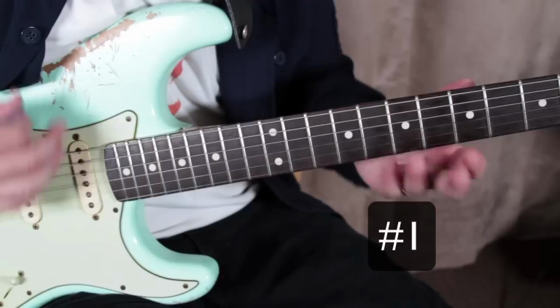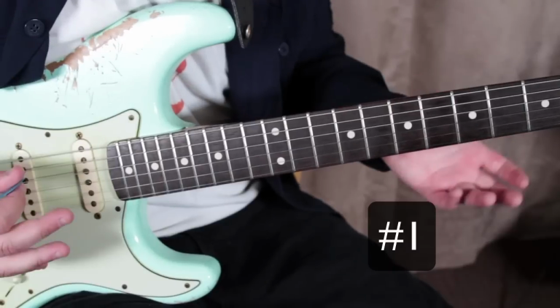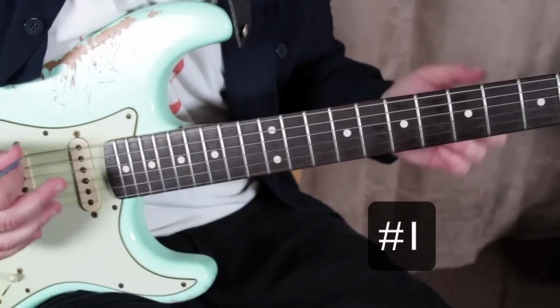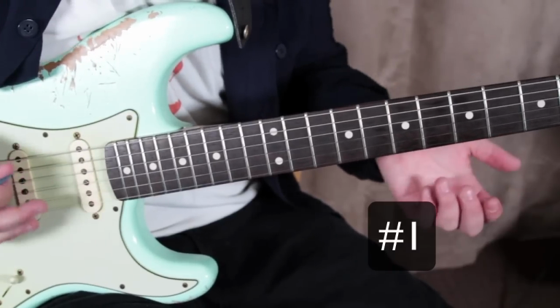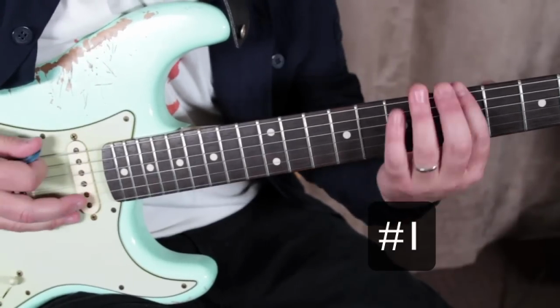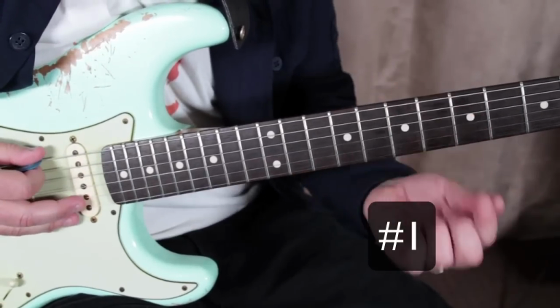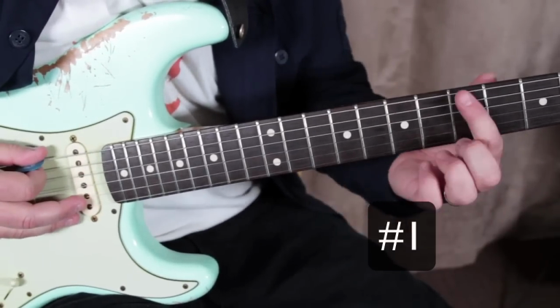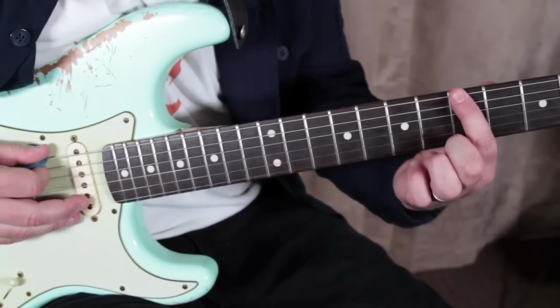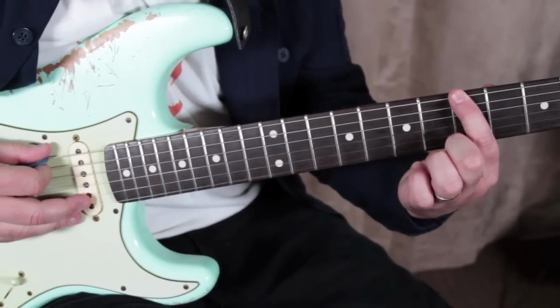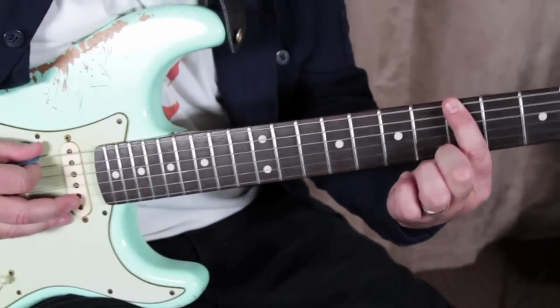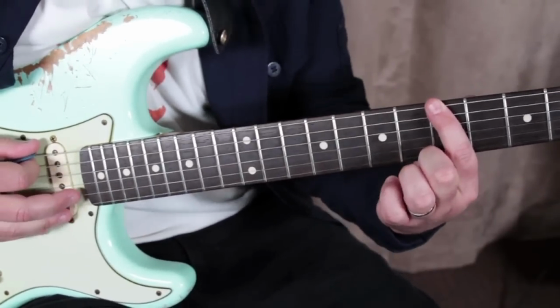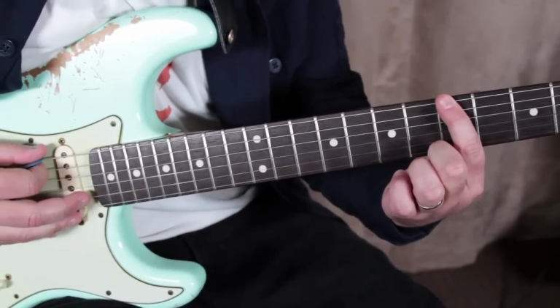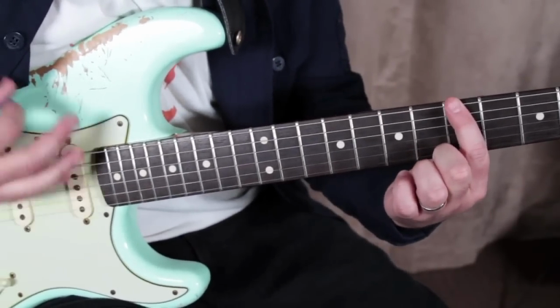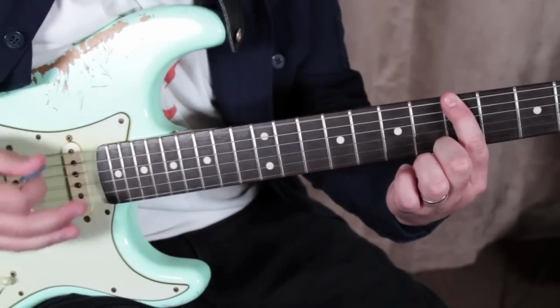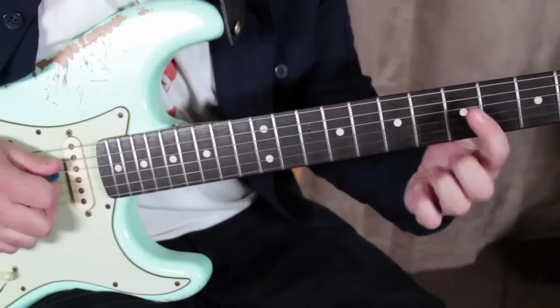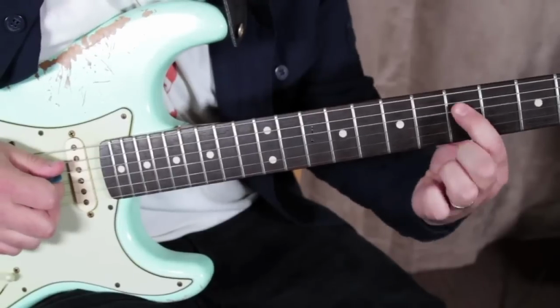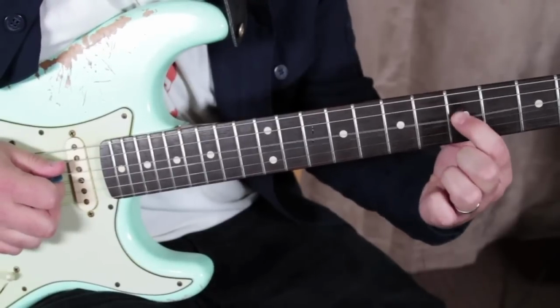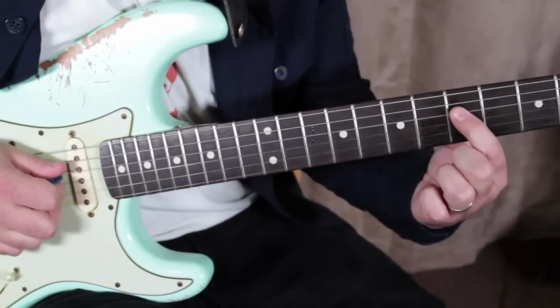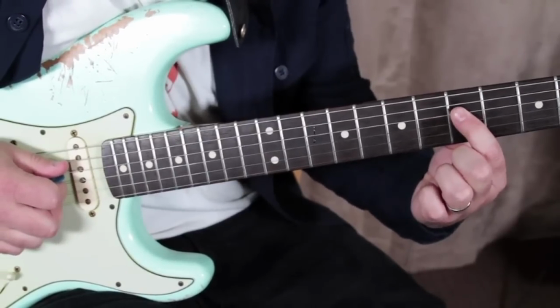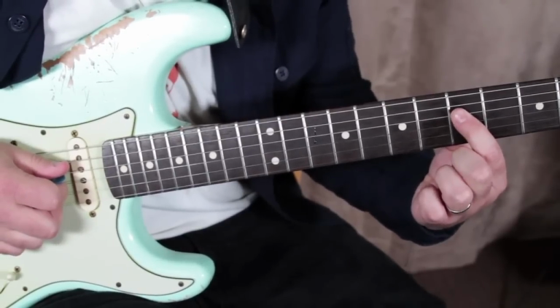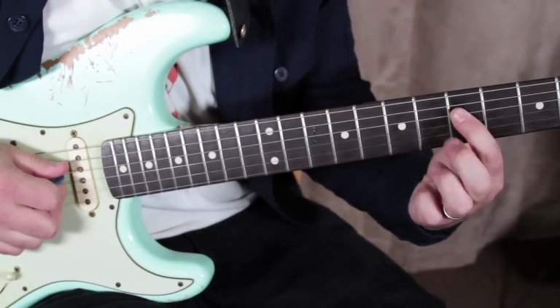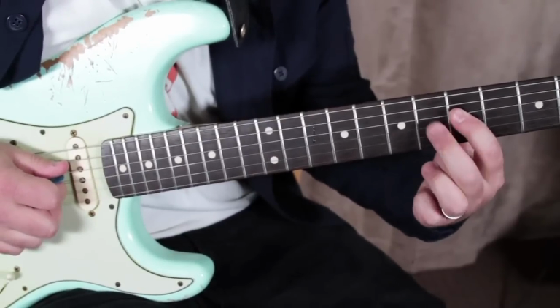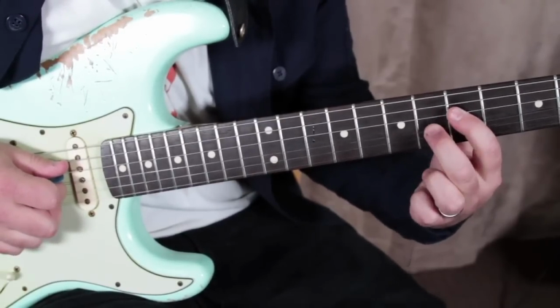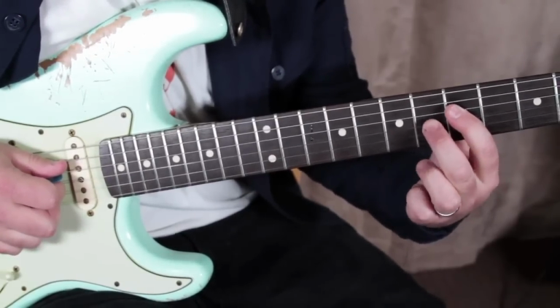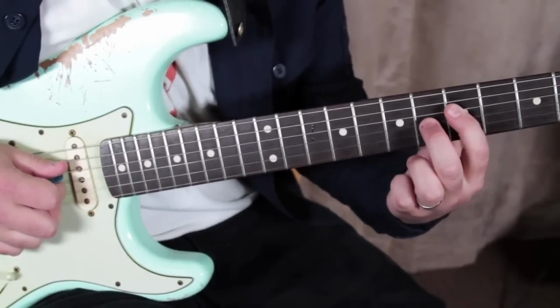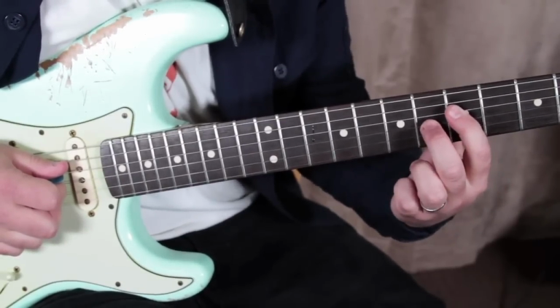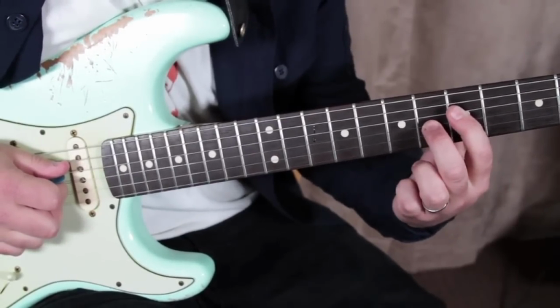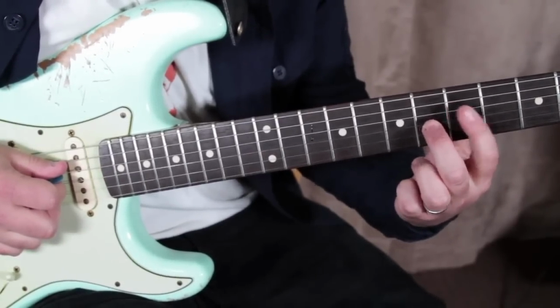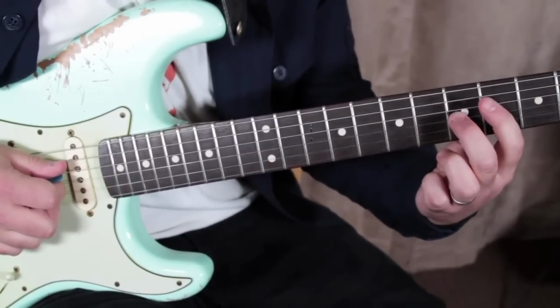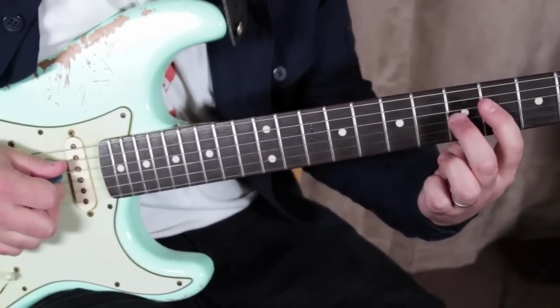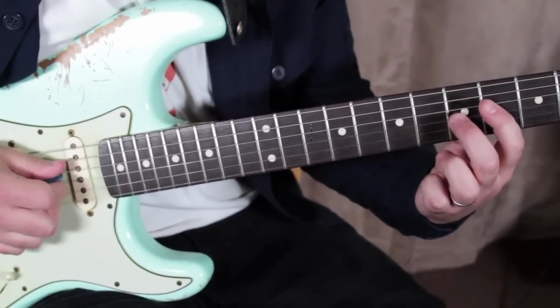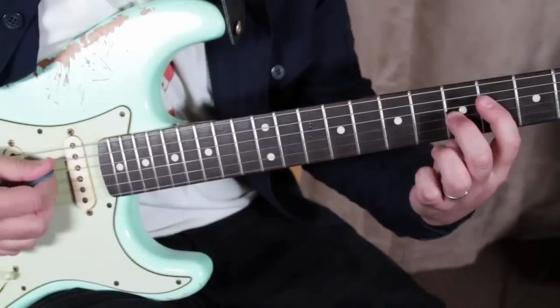The first thing I'm going to do is show you the notes of the riff. It starts with the 5th fret on the low E string. We've got 5th on the D and 6th on the G, but we're going to slide in from a half step lower.